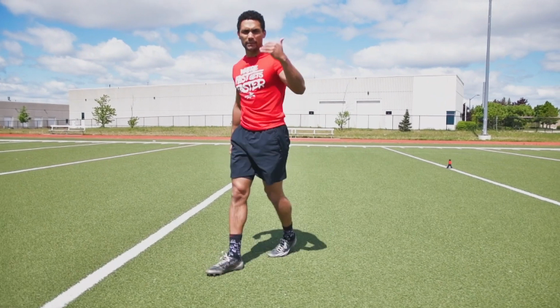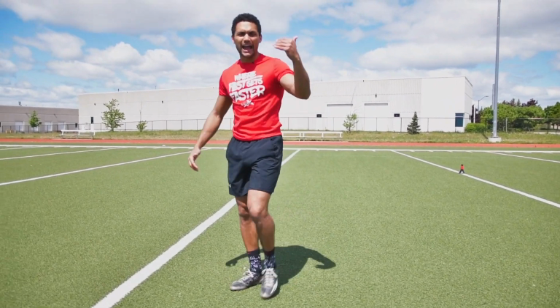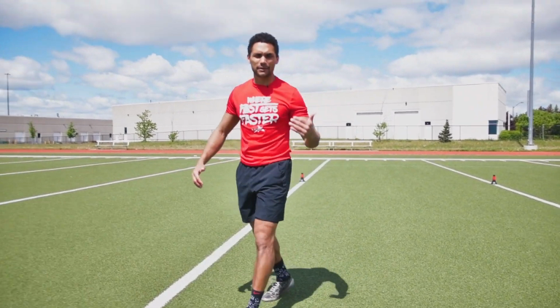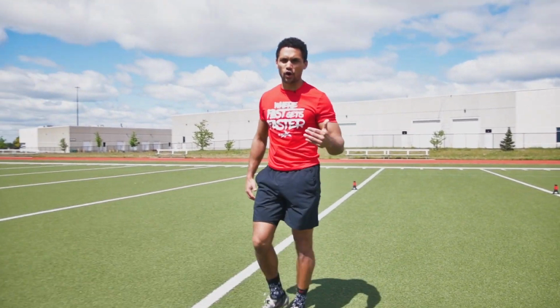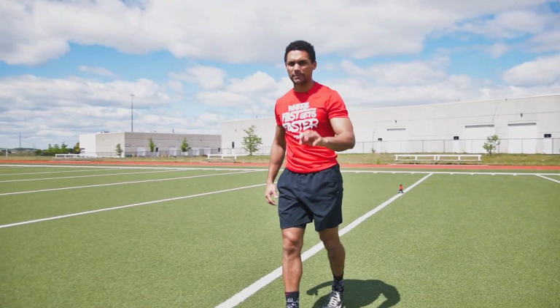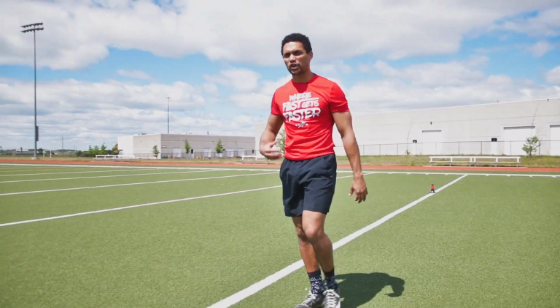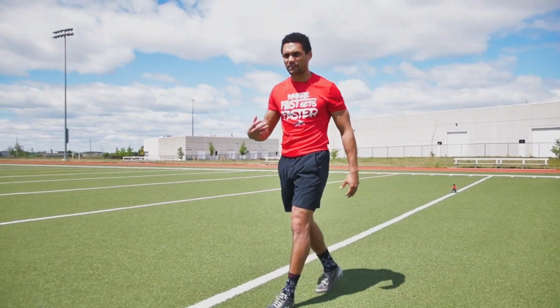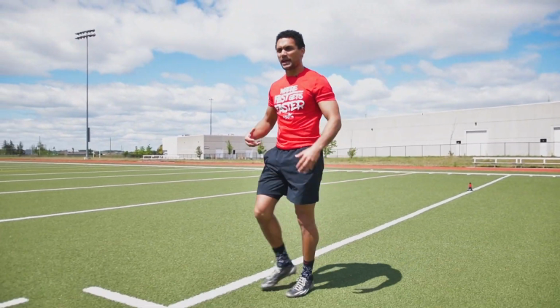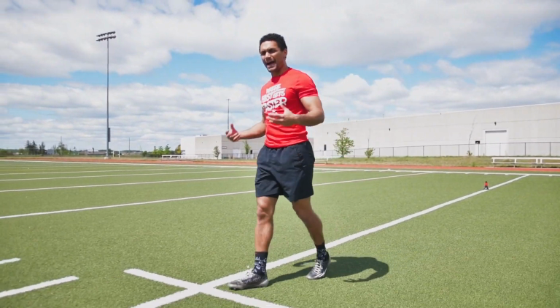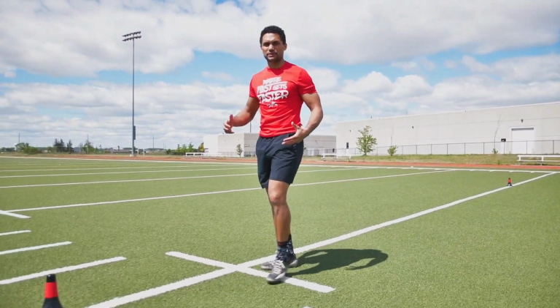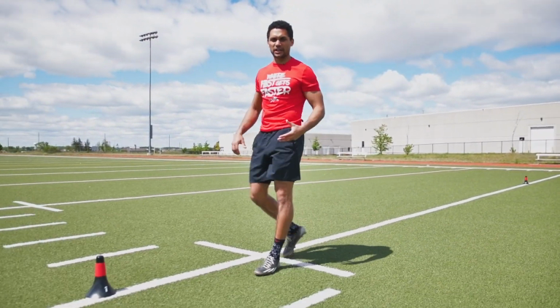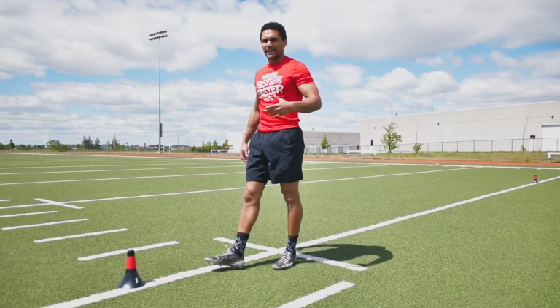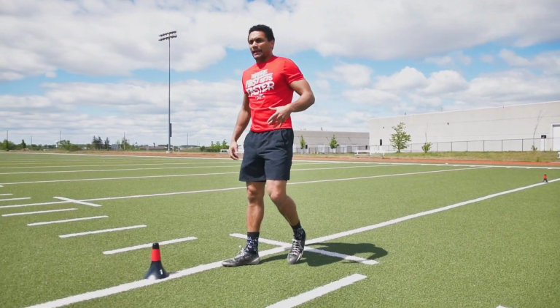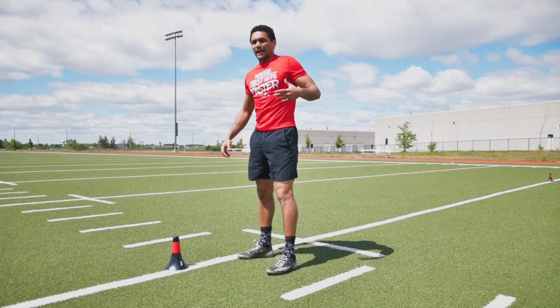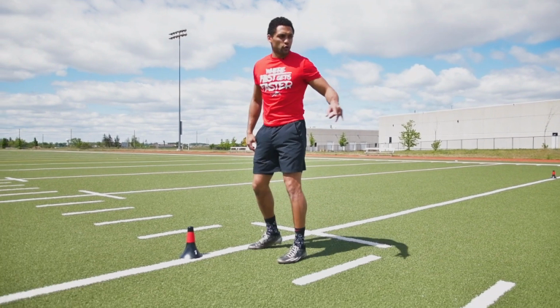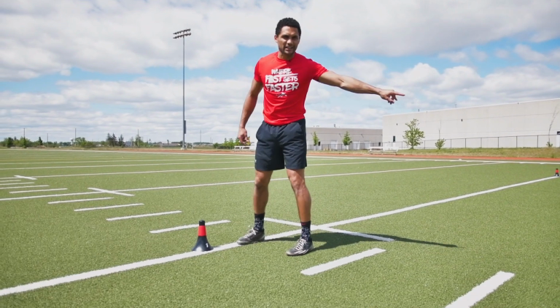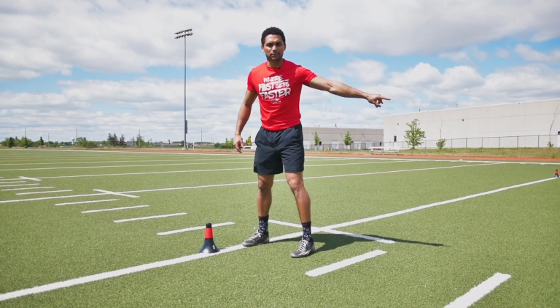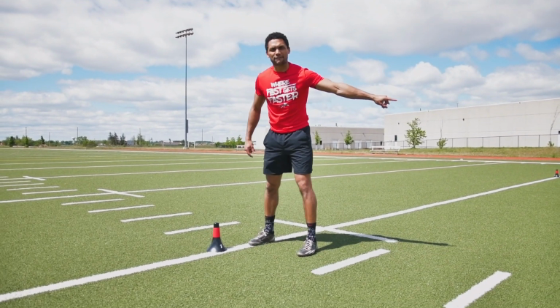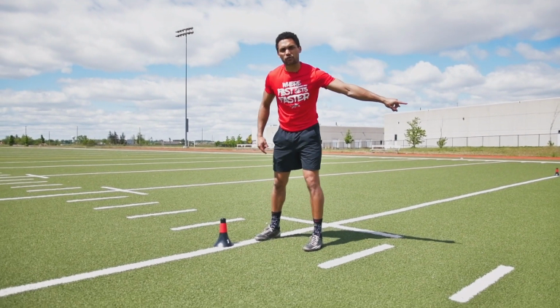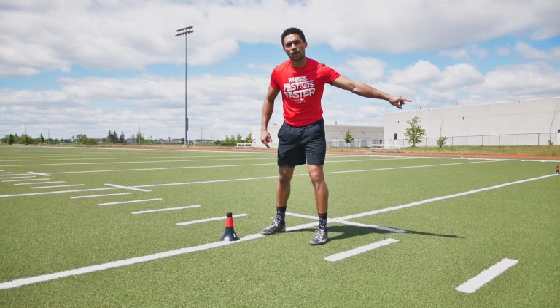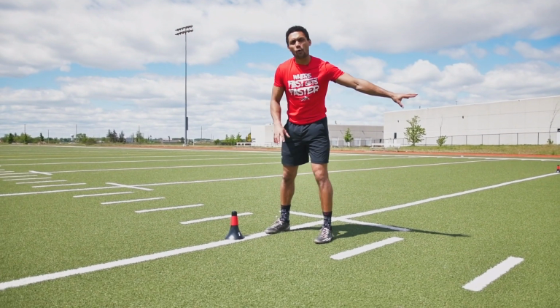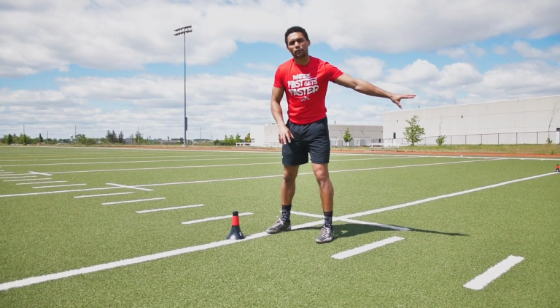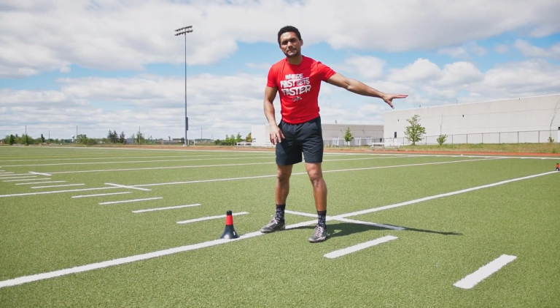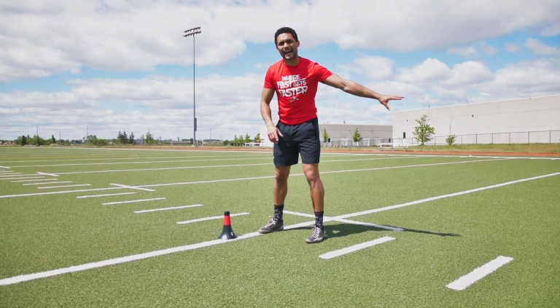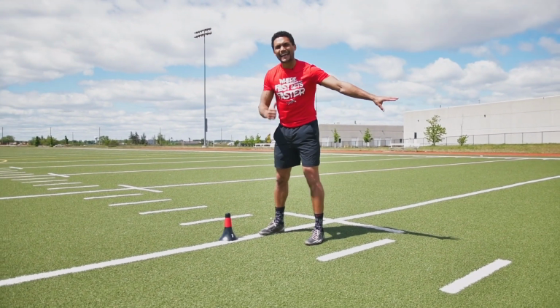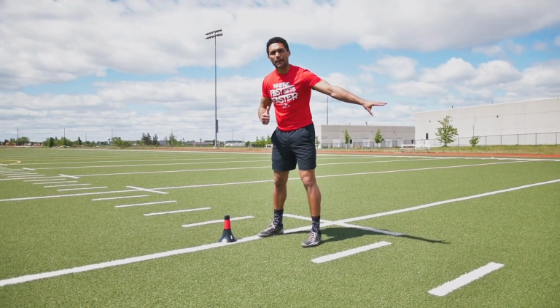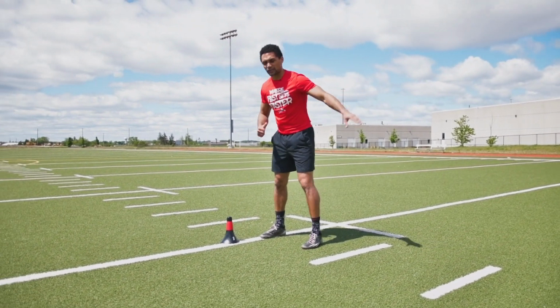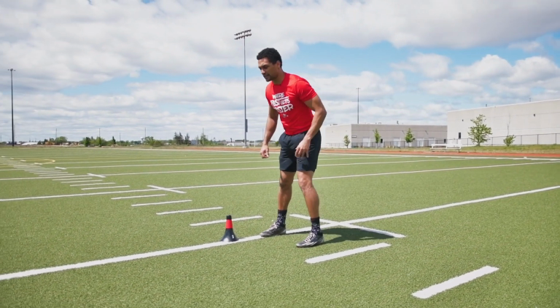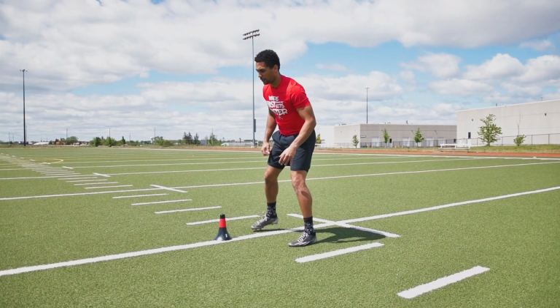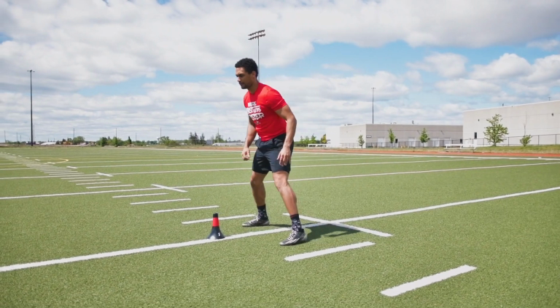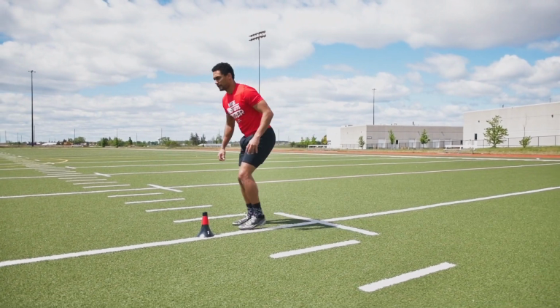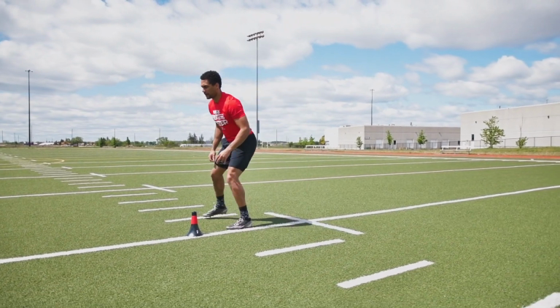You're not going to be too high, not too low — you're going to be in a good athletic balanced position, able to aggressively put that foot in the ground, open up those hips inside, and get back to where you need to go. Here we go.